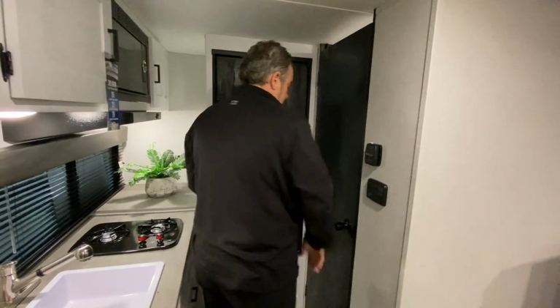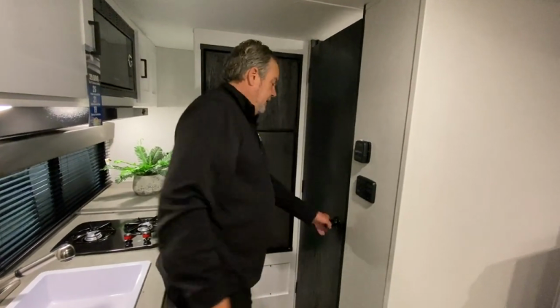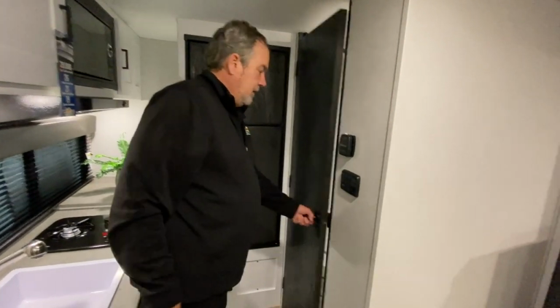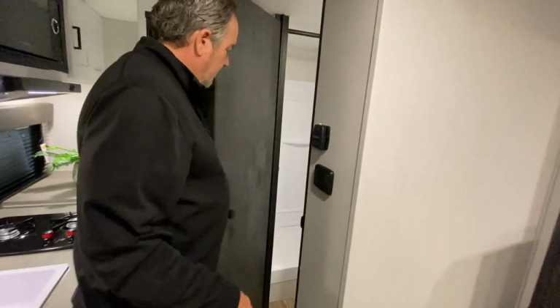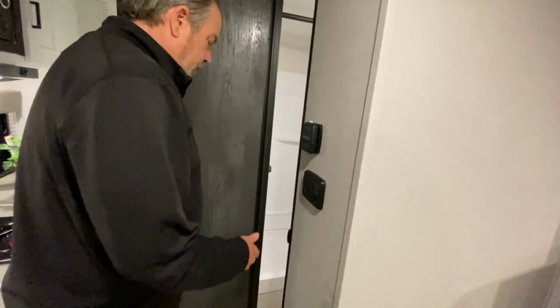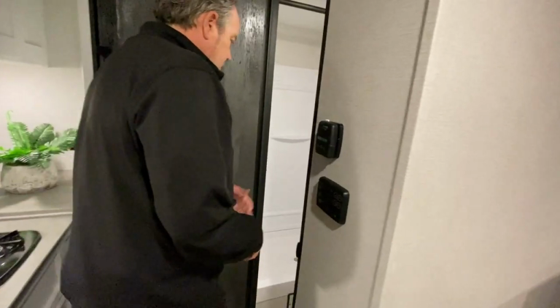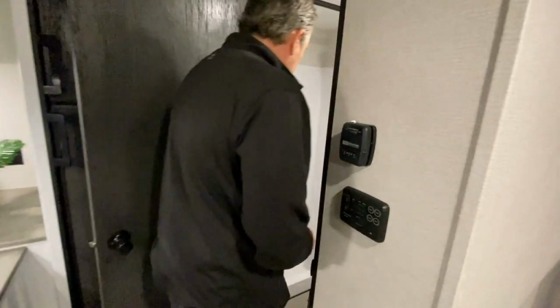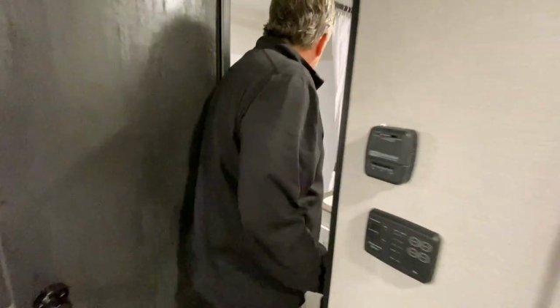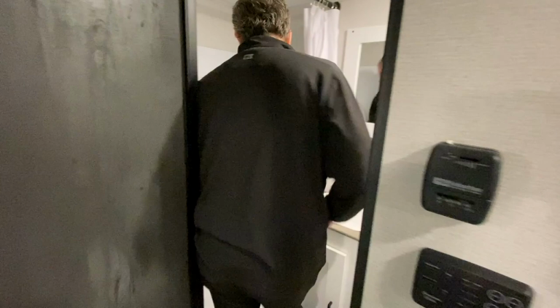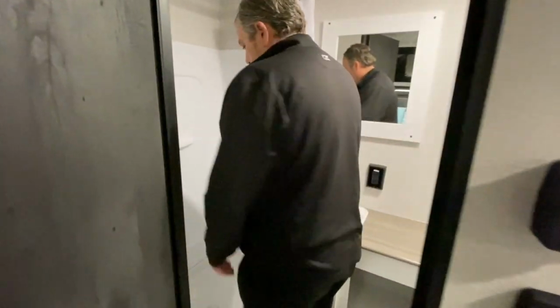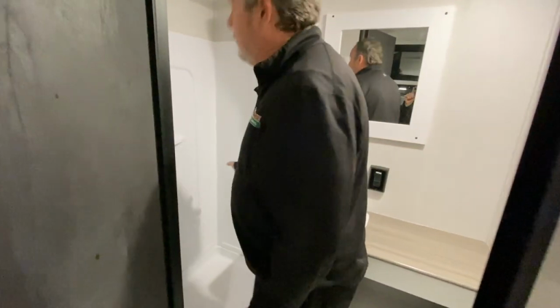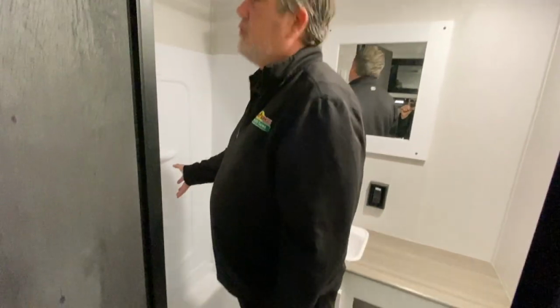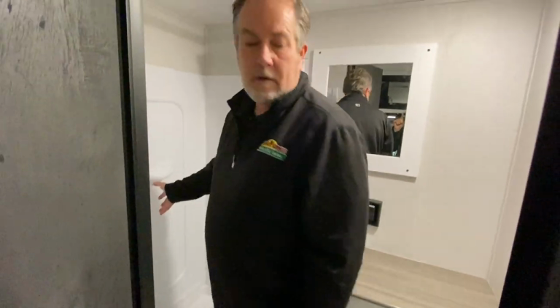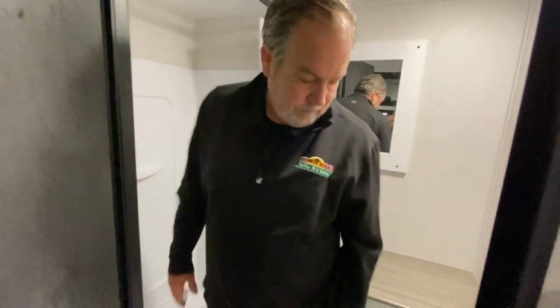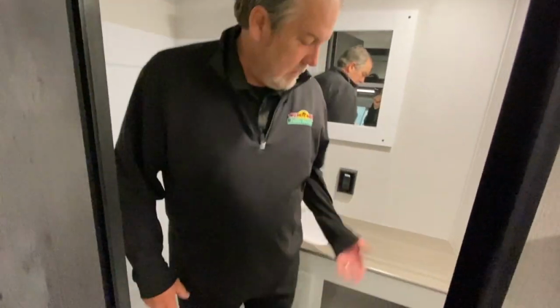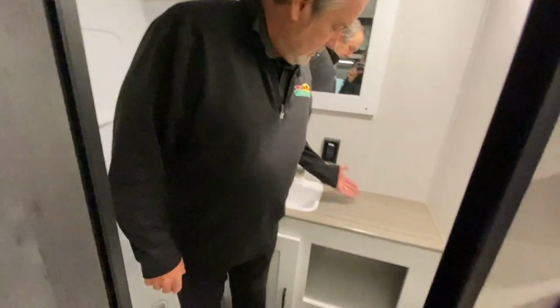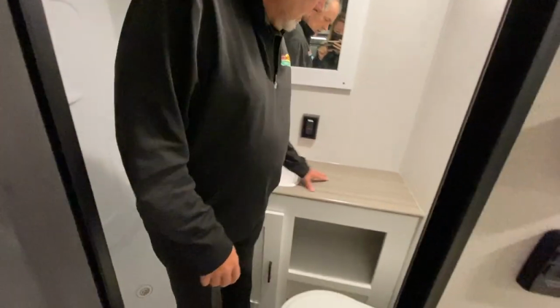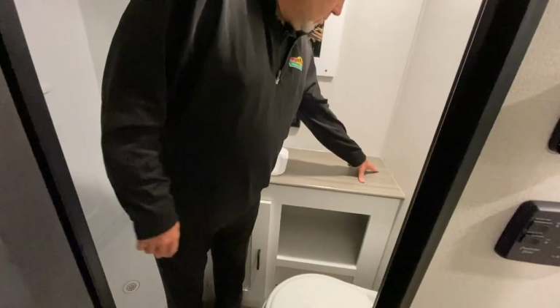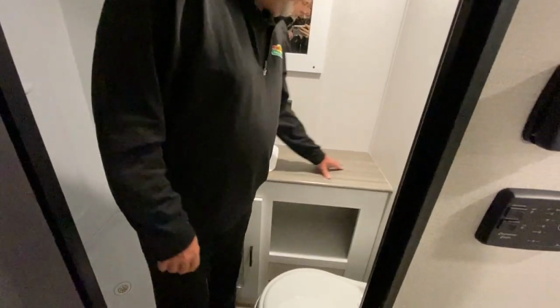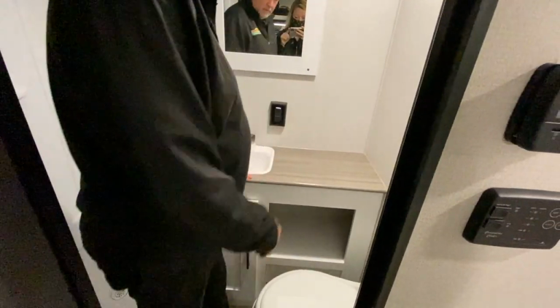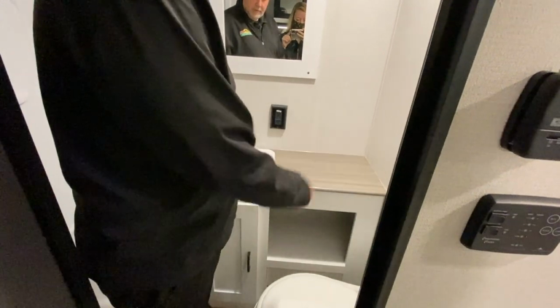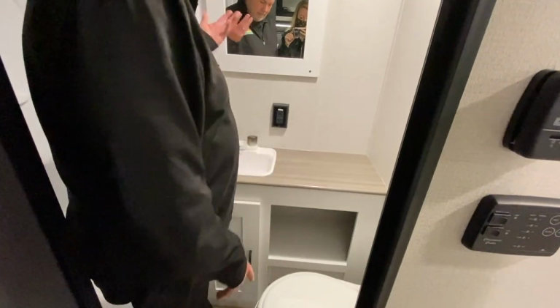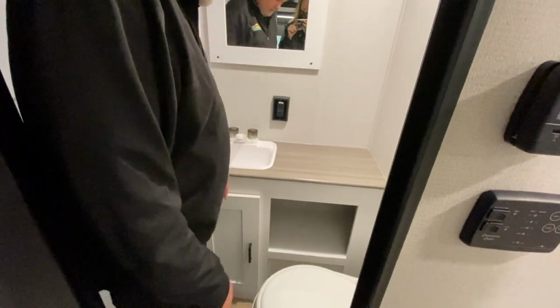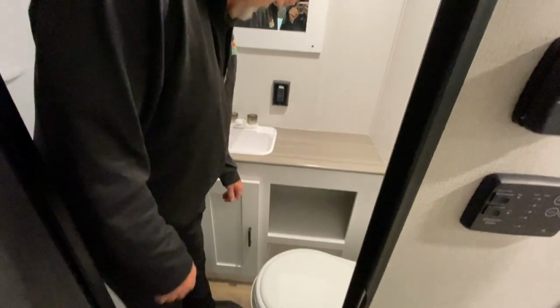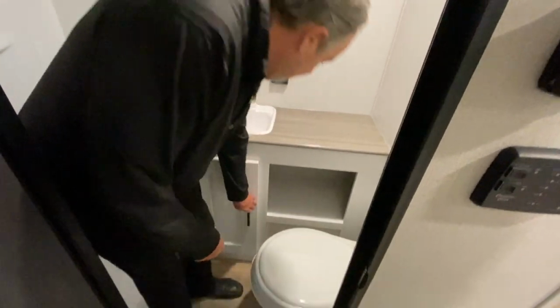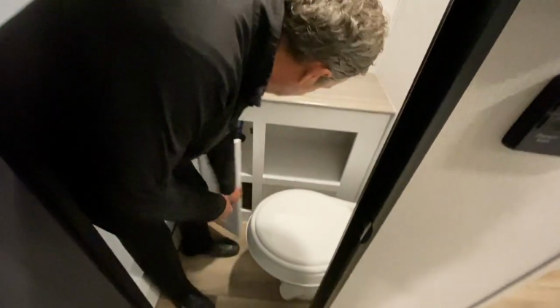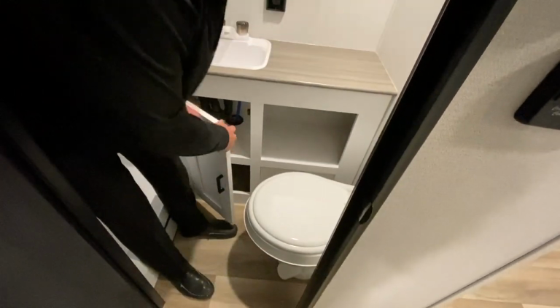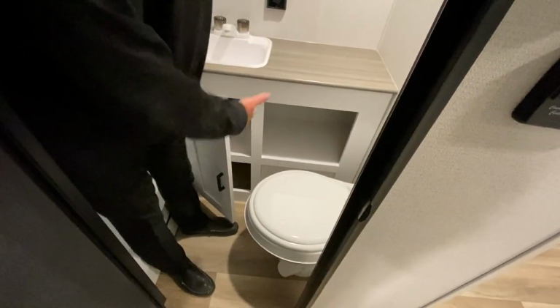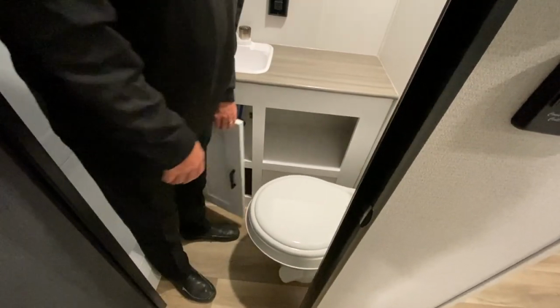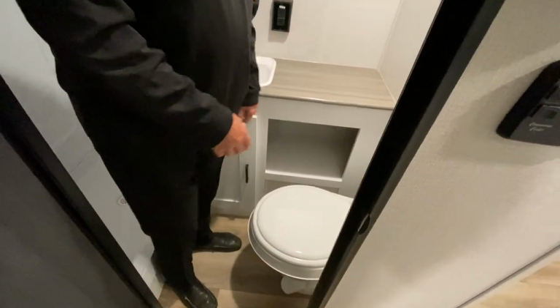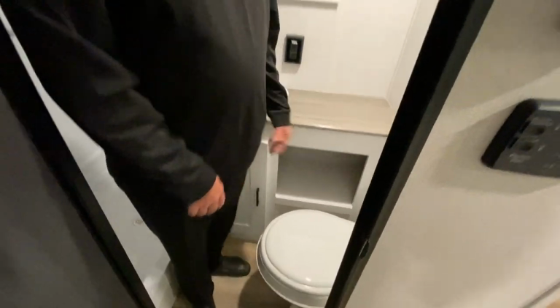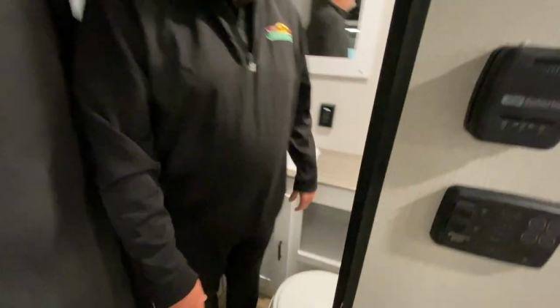Let's take a look in the bathroom — ample room to stand in the shower, counter space here to put your stuff, a mirror, more space there, and of course a commode.